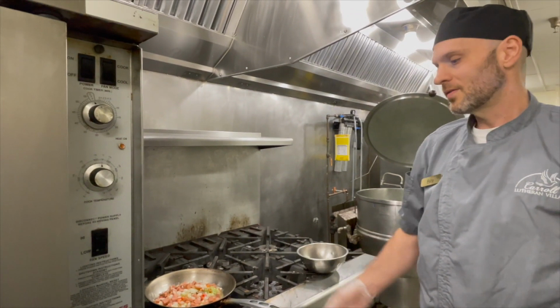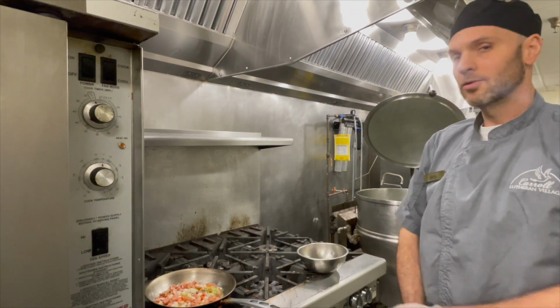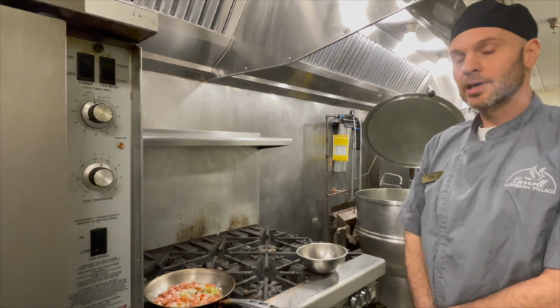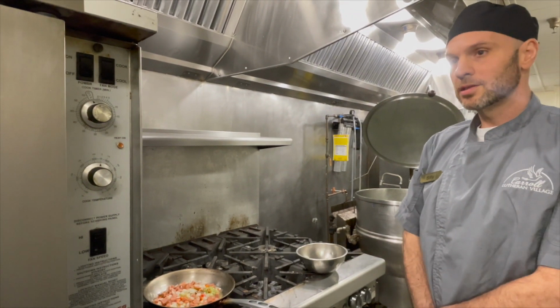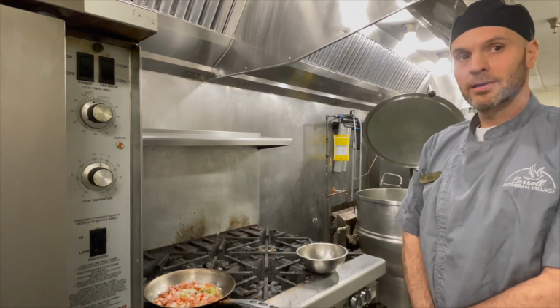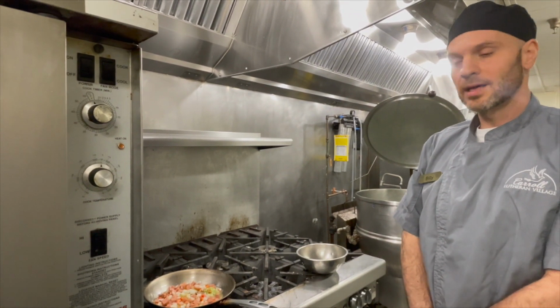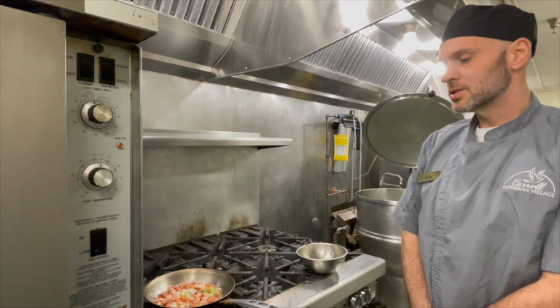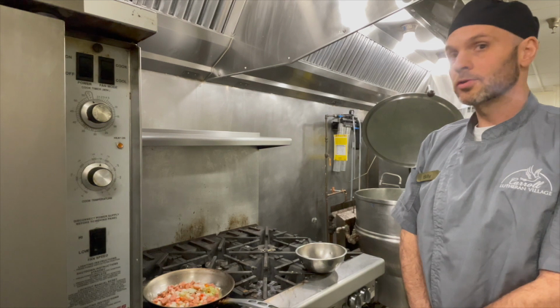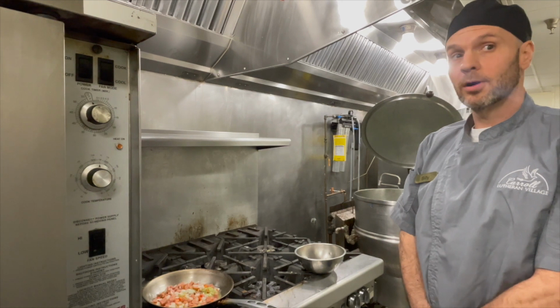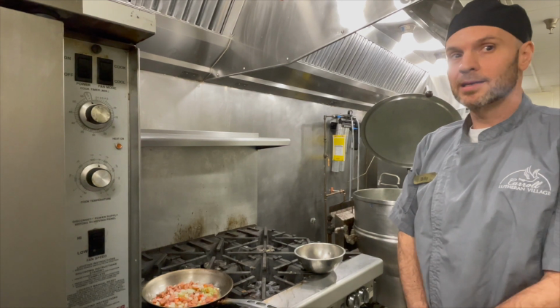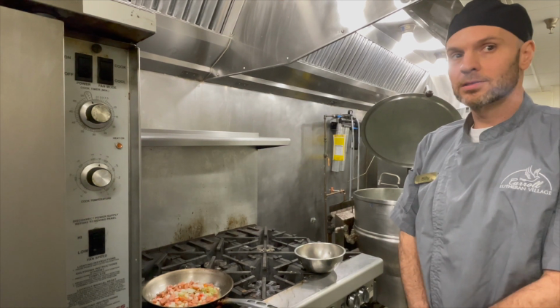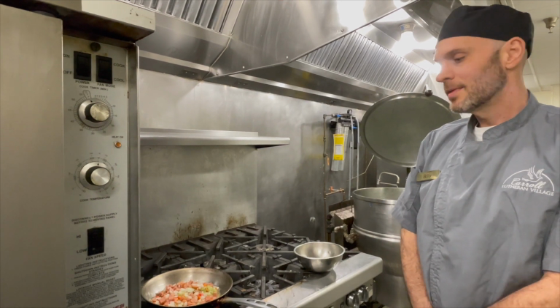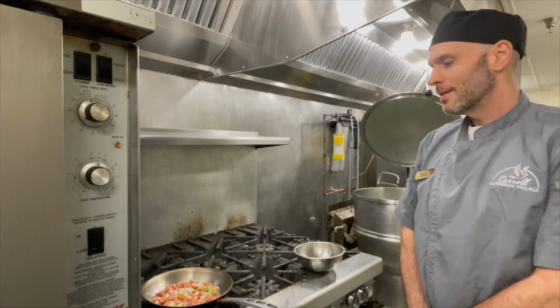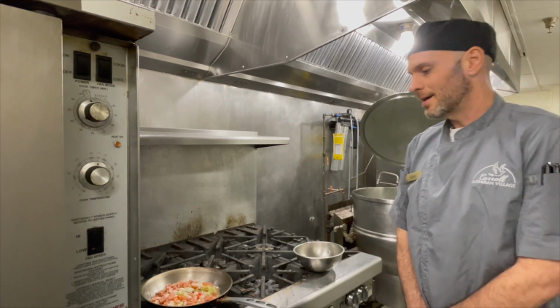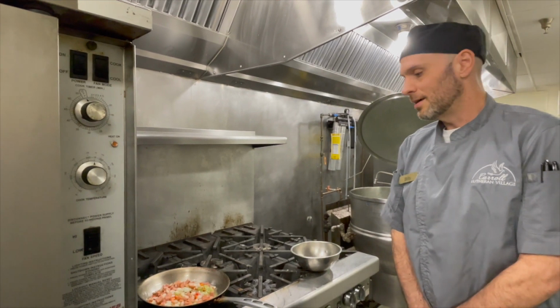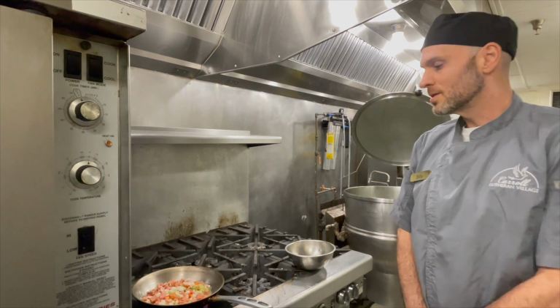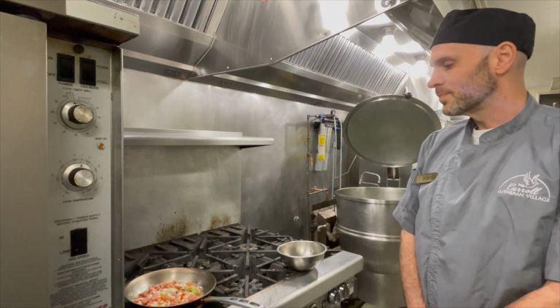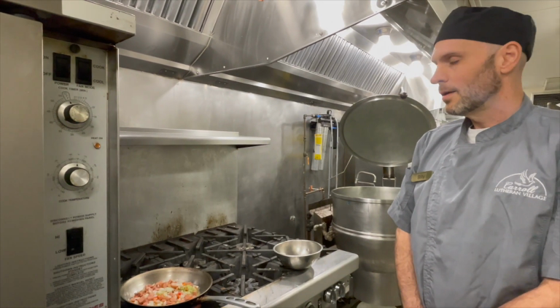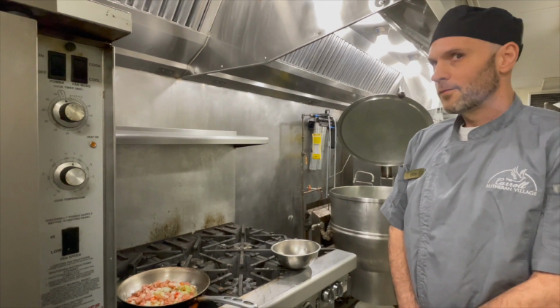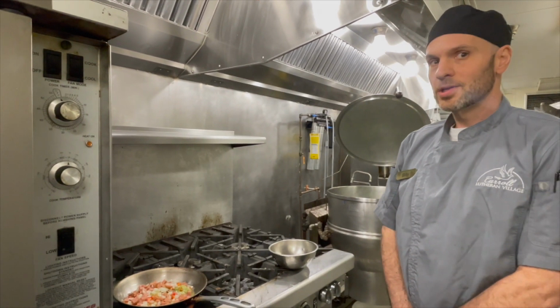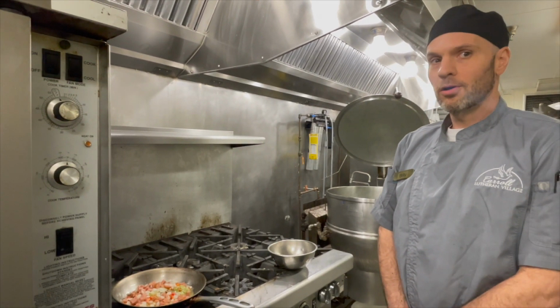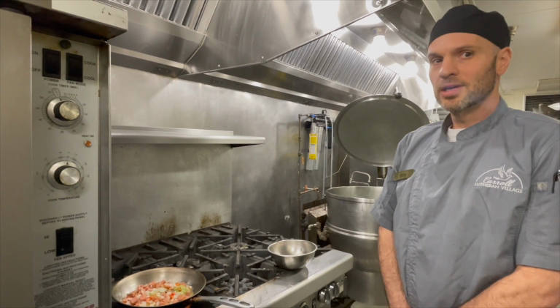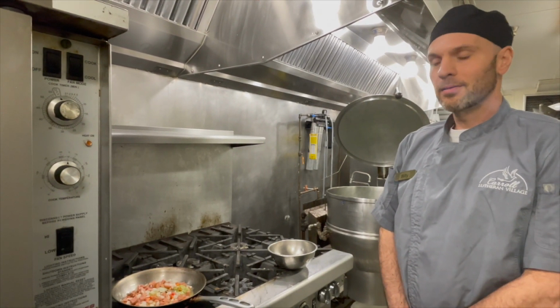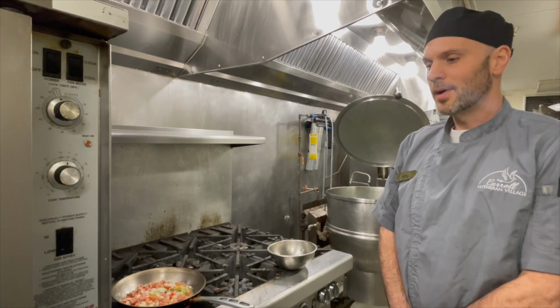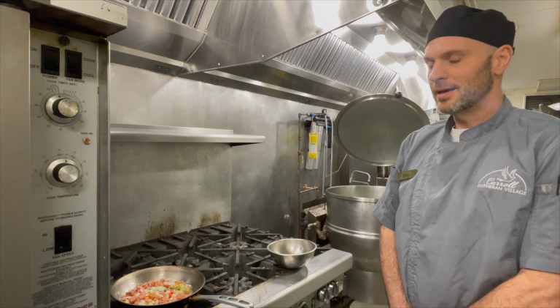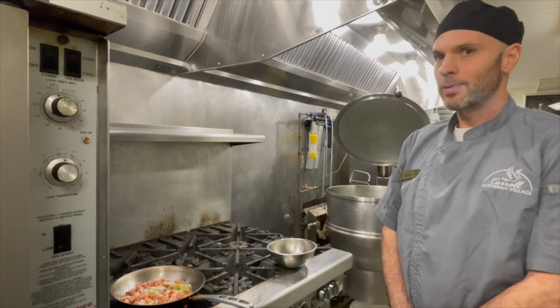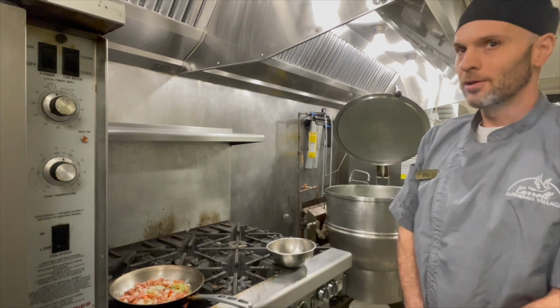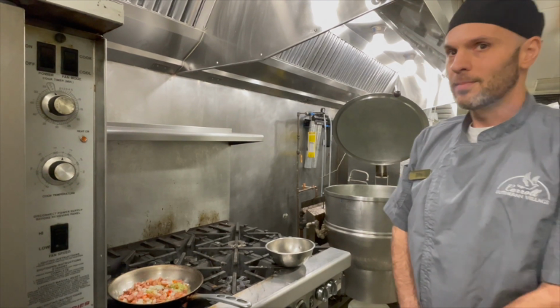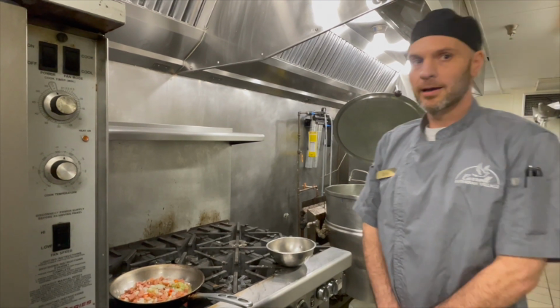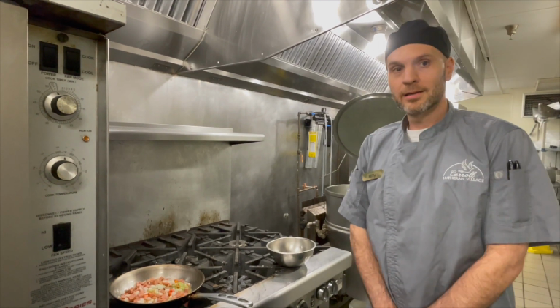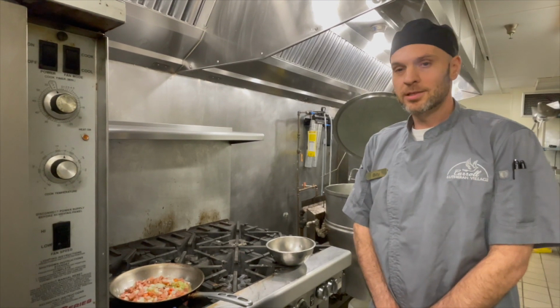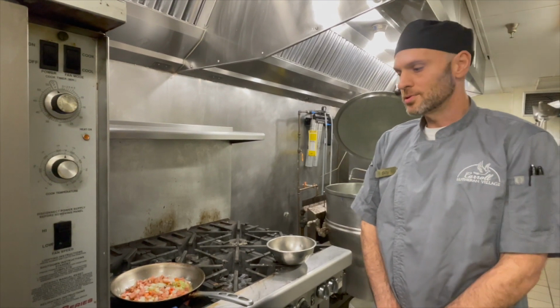It's andouille sausage — a smoked pork sausage that is French in origin, but is popular in America in Cajun cuisine.